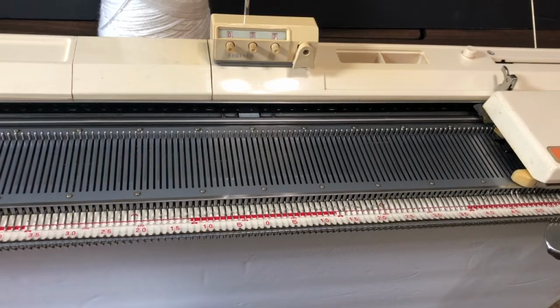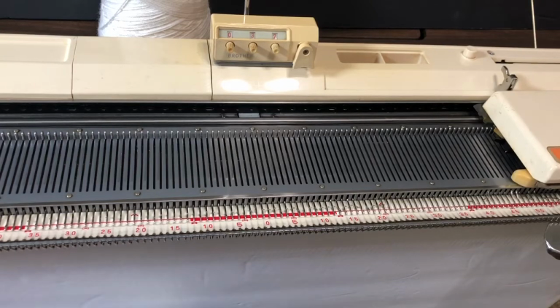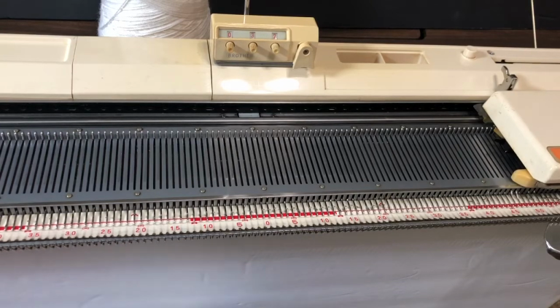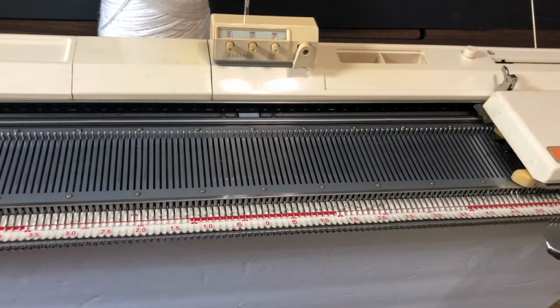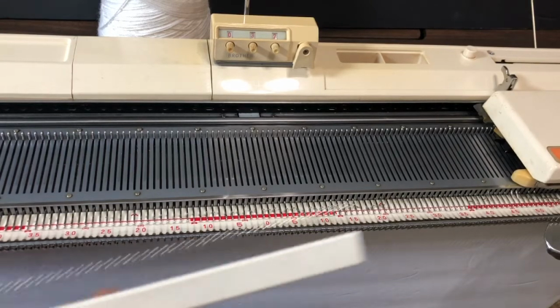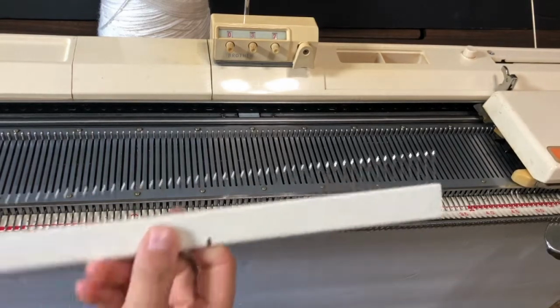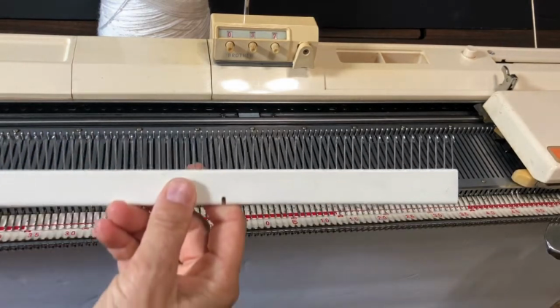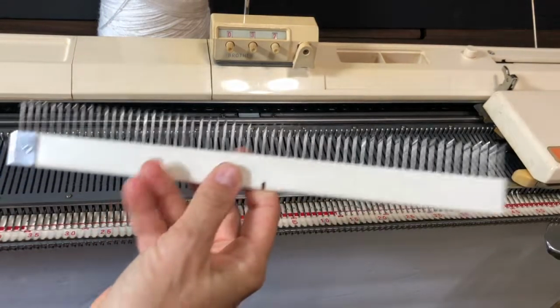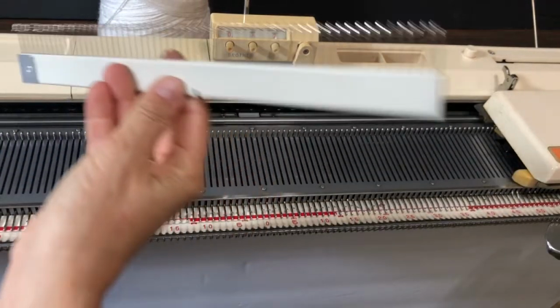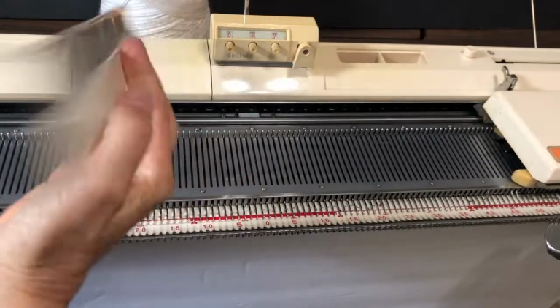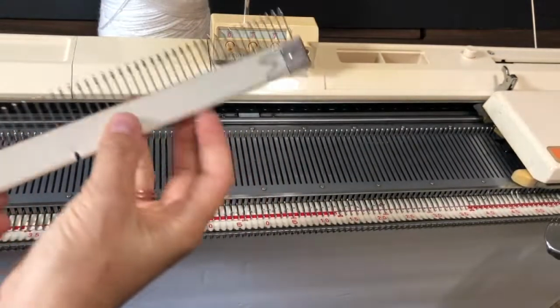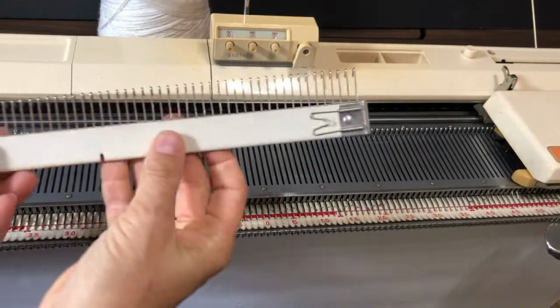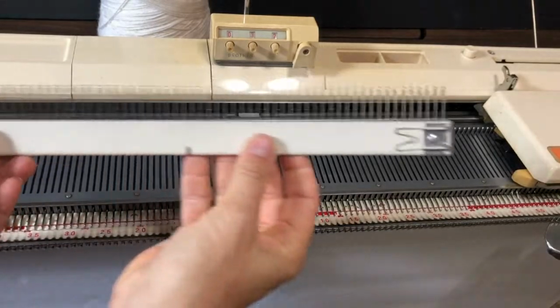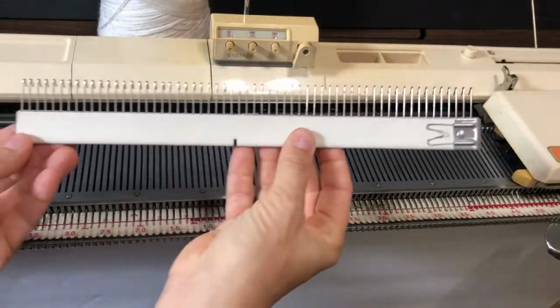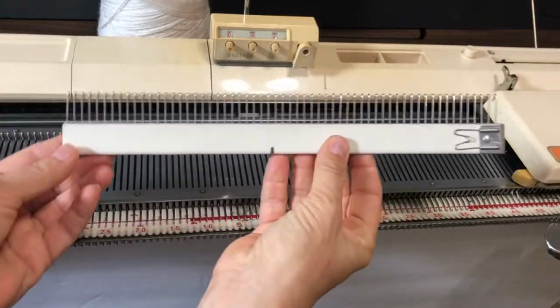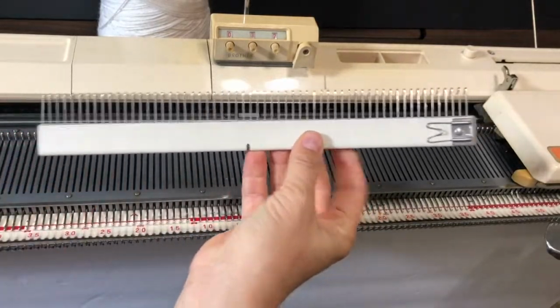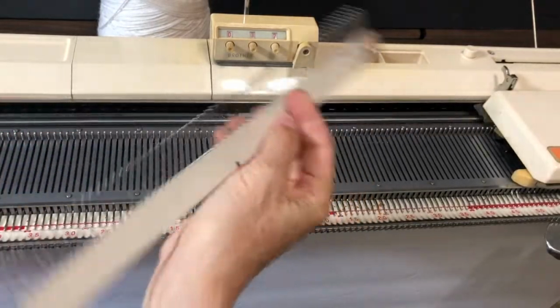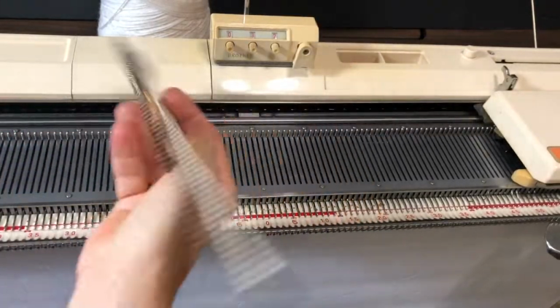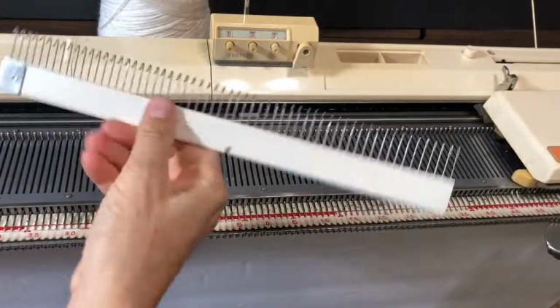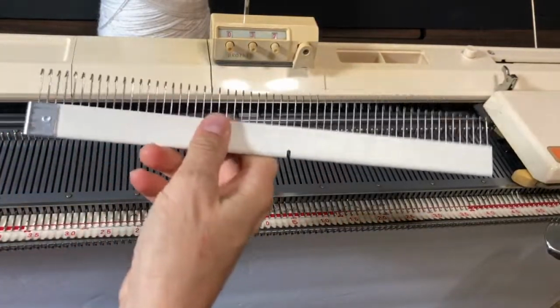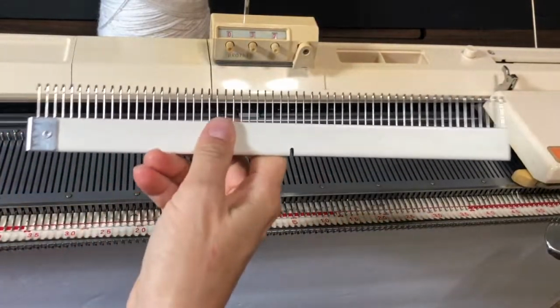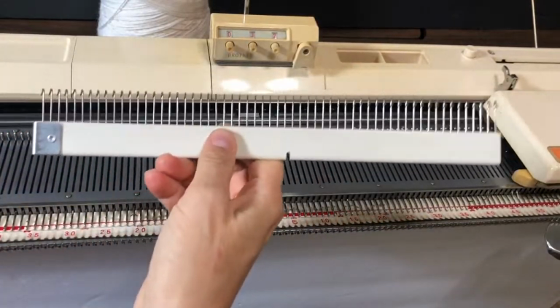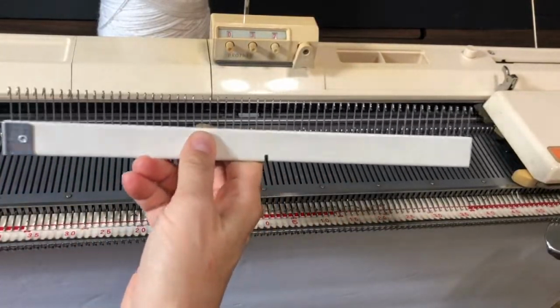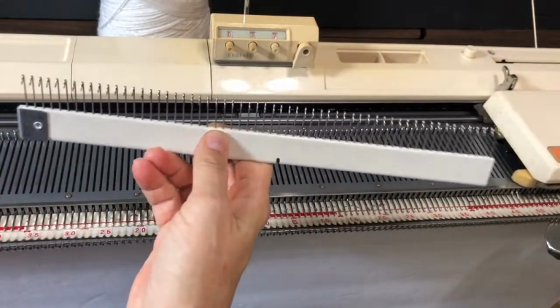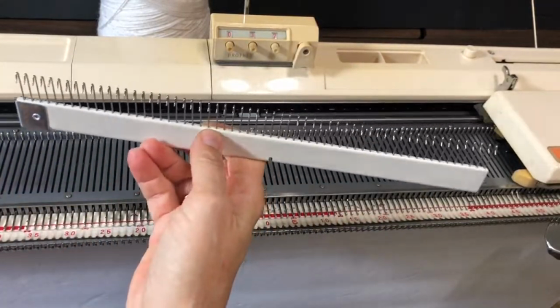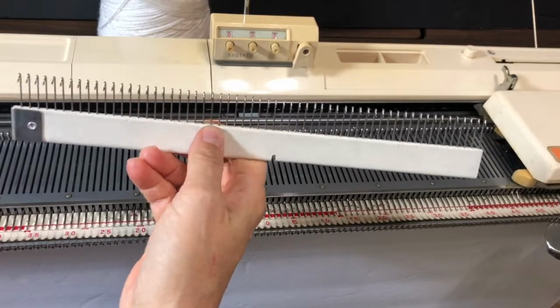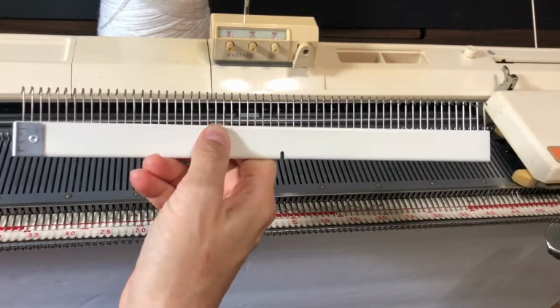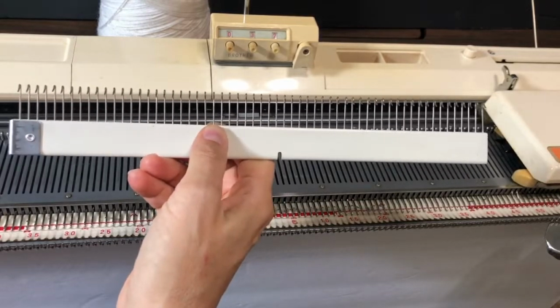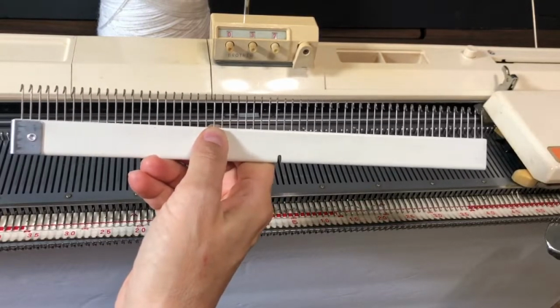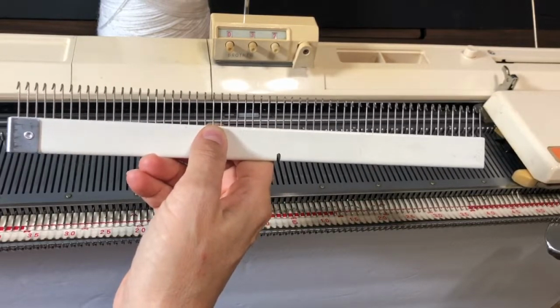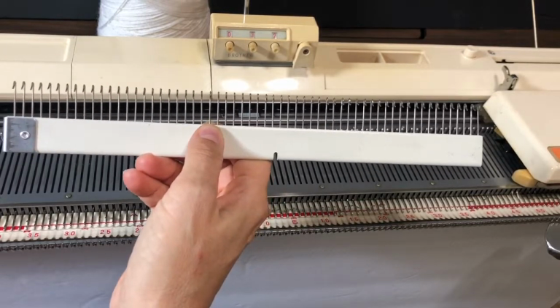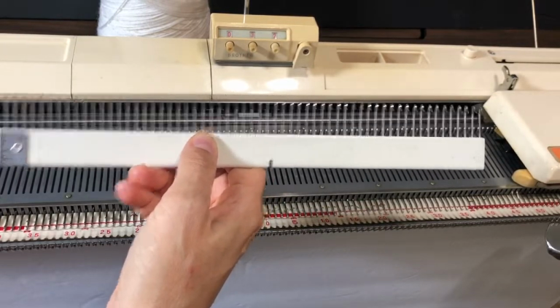Hi, this is Anna Haferman, and today I want to show you how to cast on directly onto the newer Brother cast on combs.